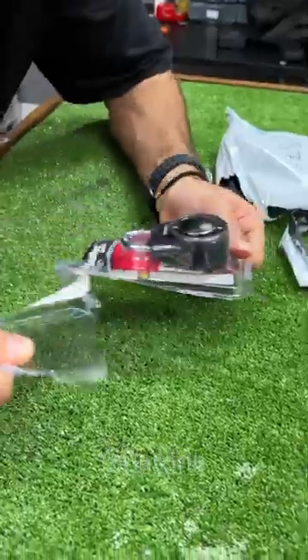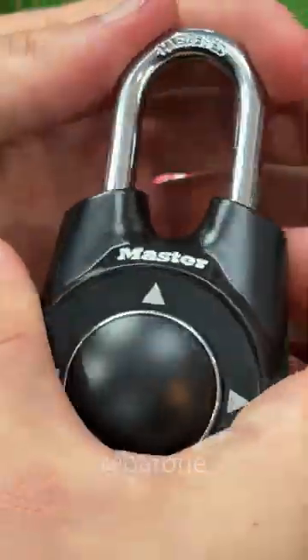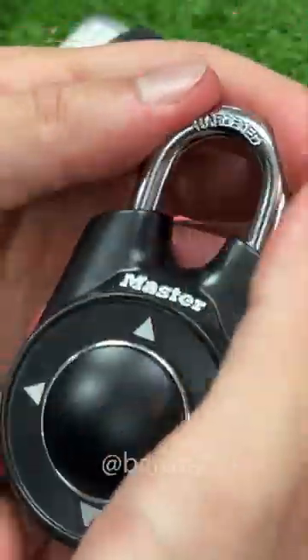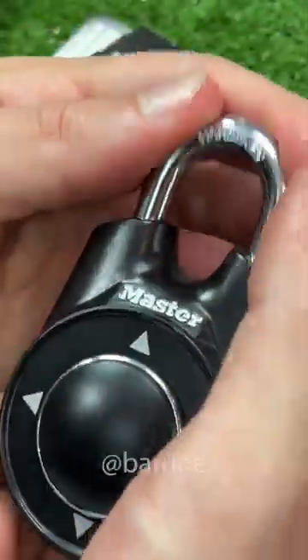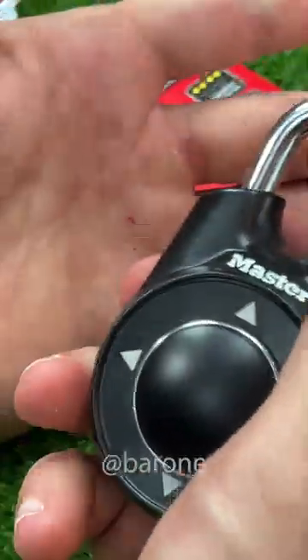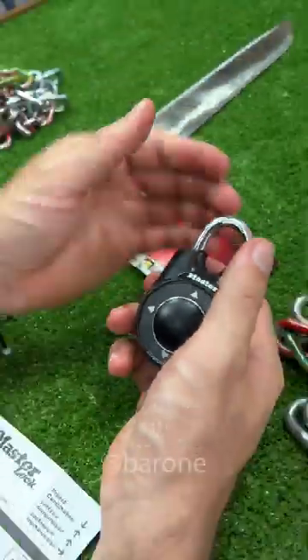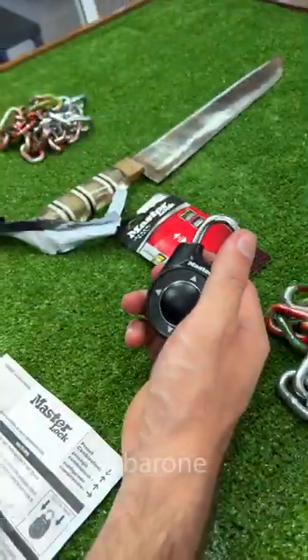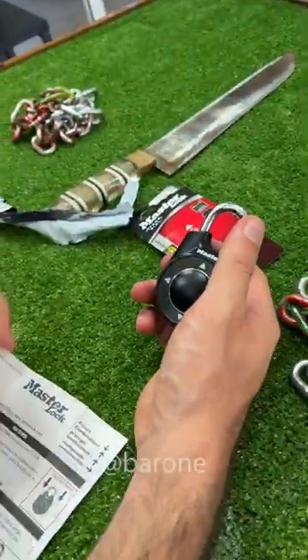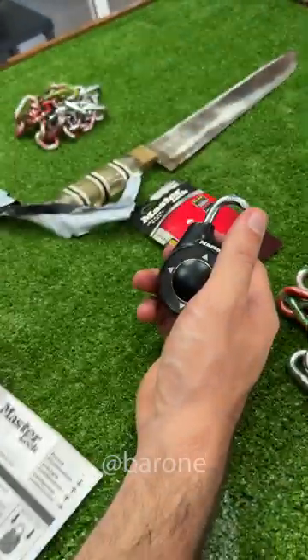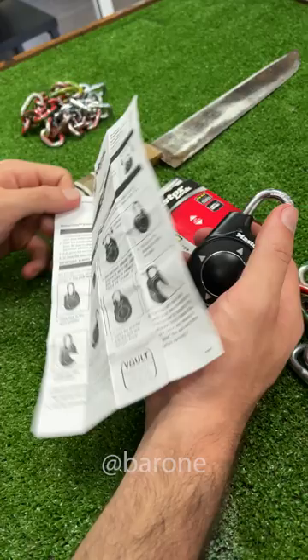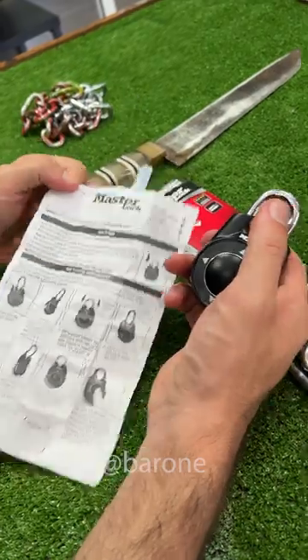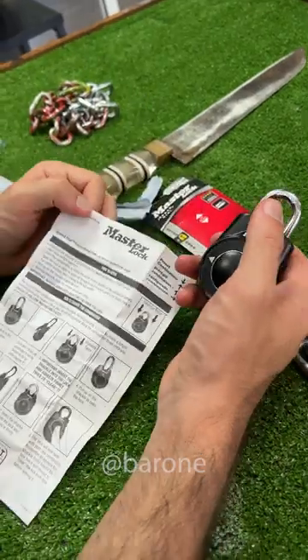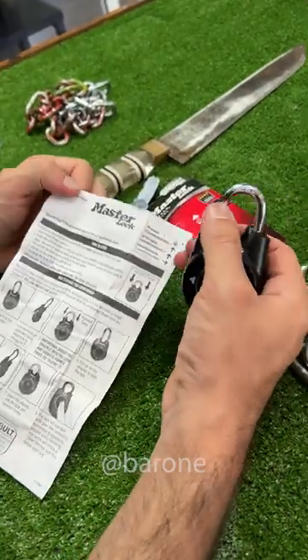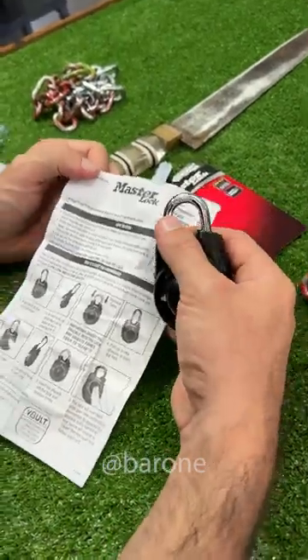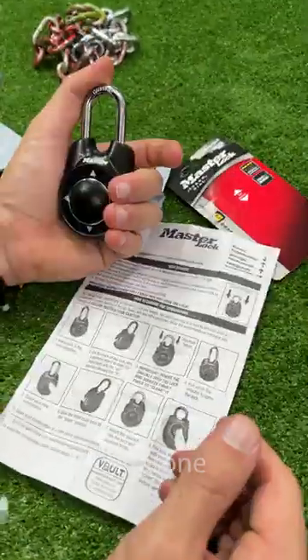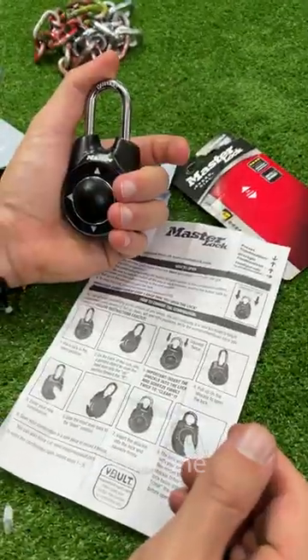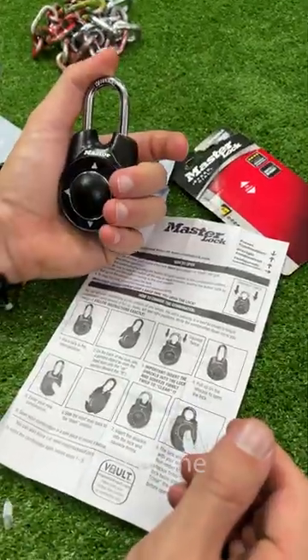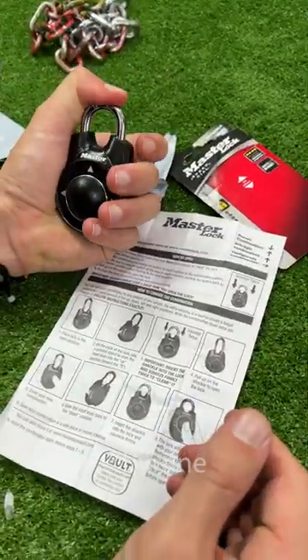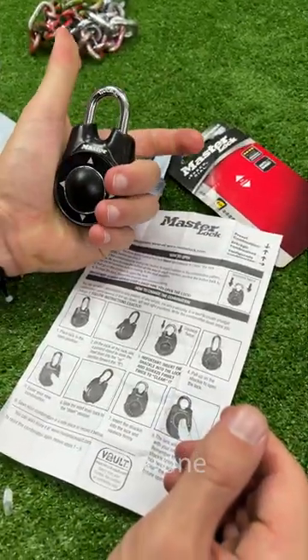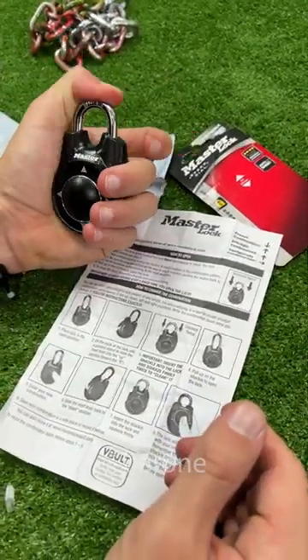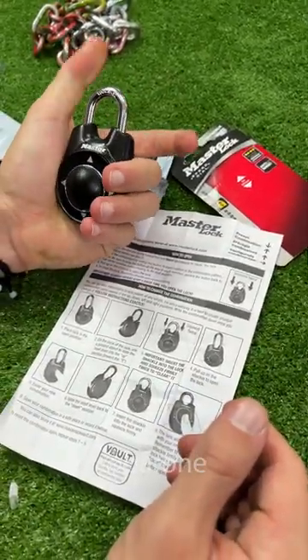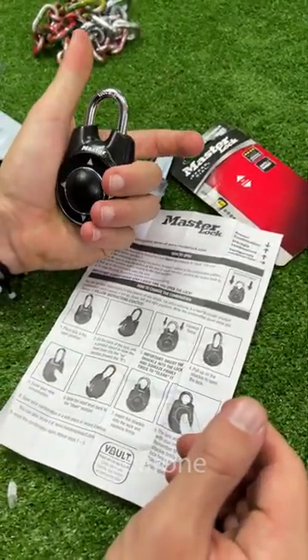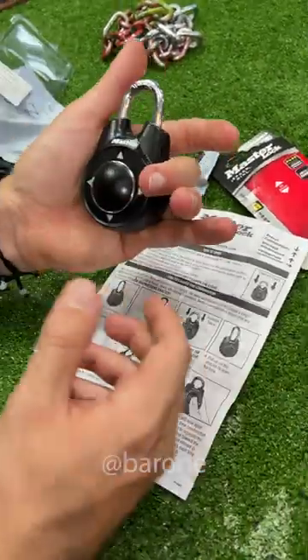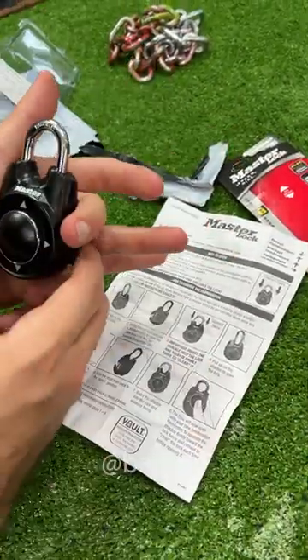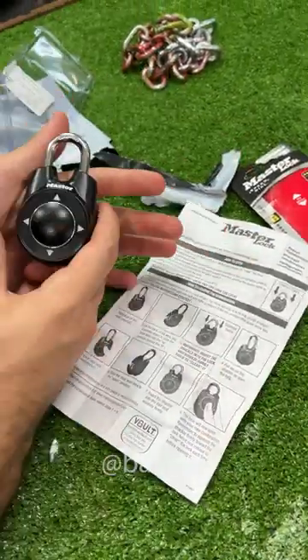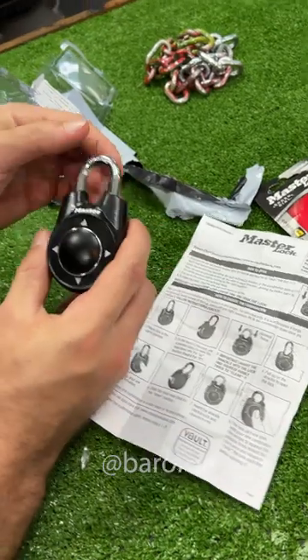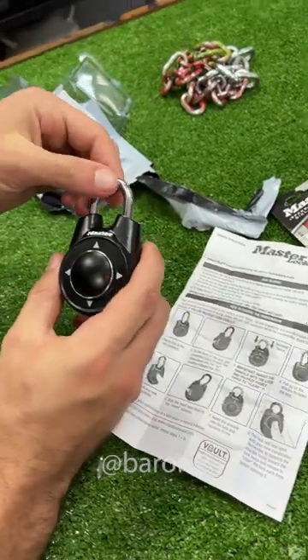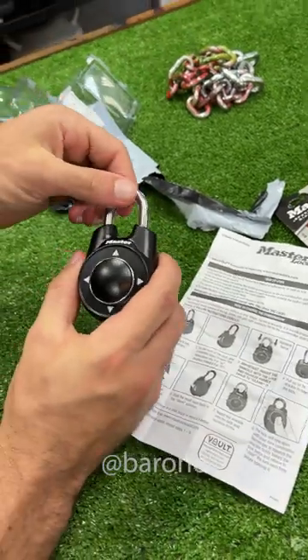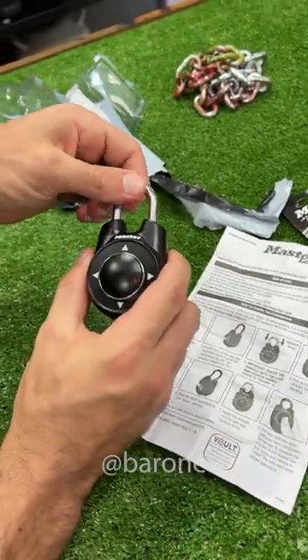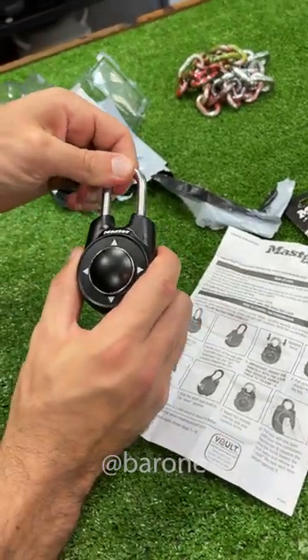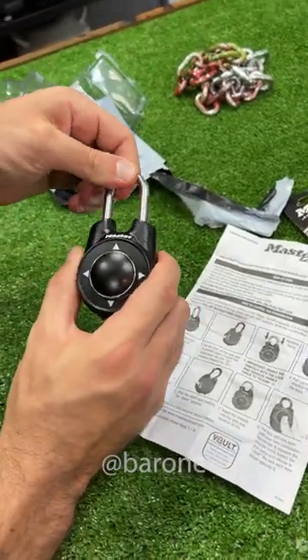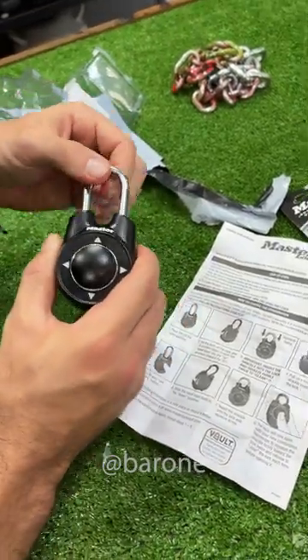So it comes with a preset combination already. Now we're gonna test how to reconfigure it. Squeeze firmly twice to clear it — one, two — now pull up the shackle to open the lock. There we go.